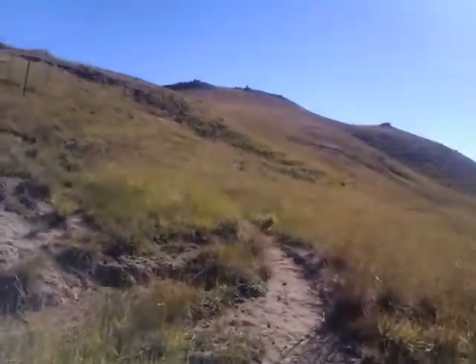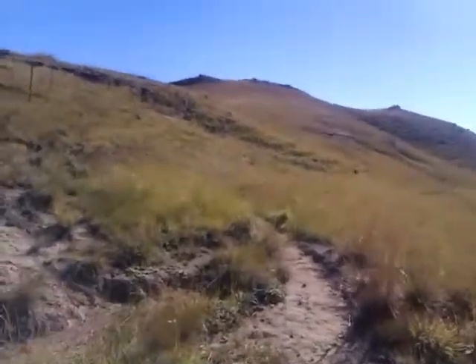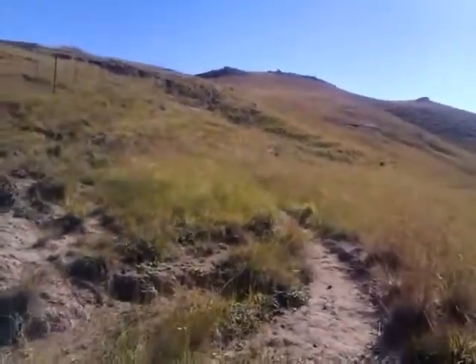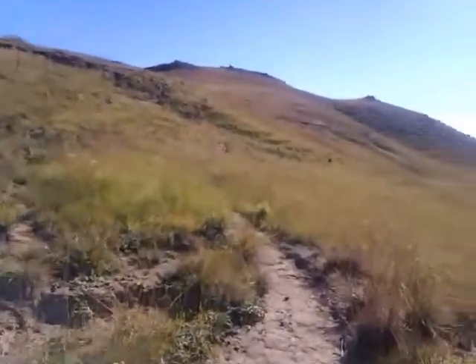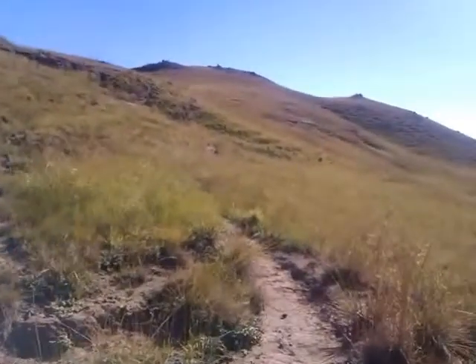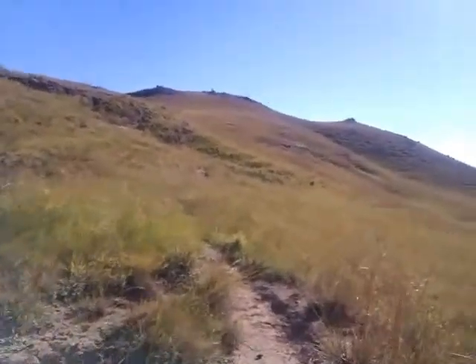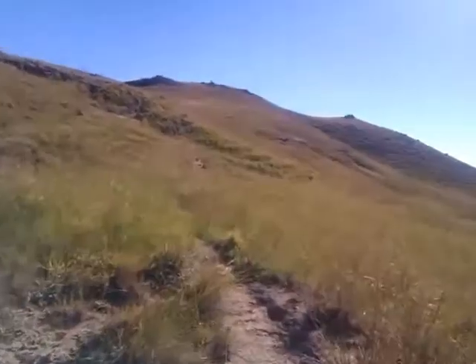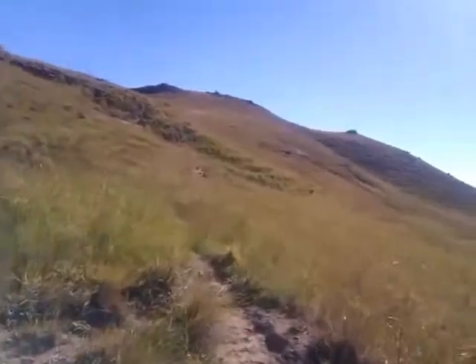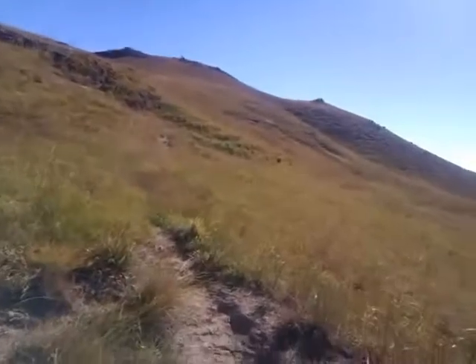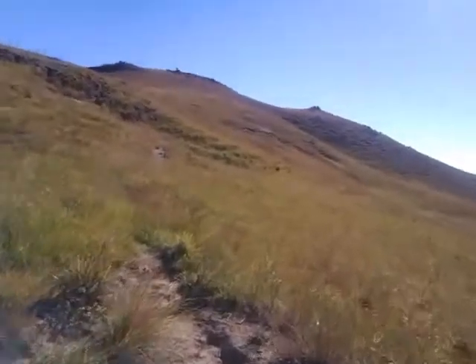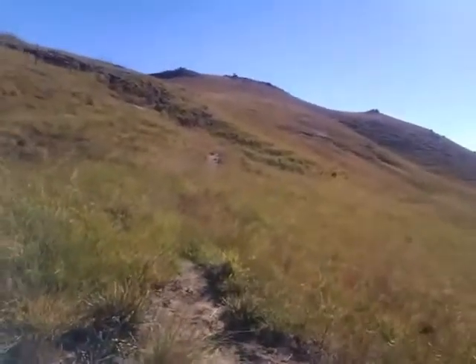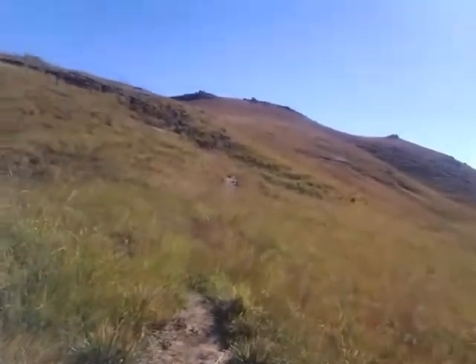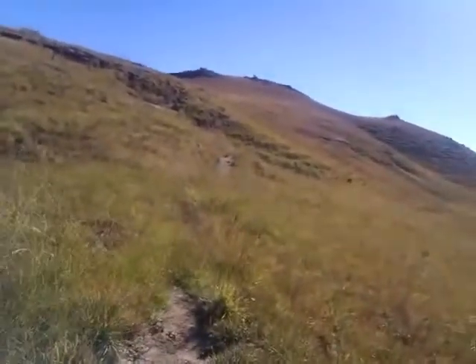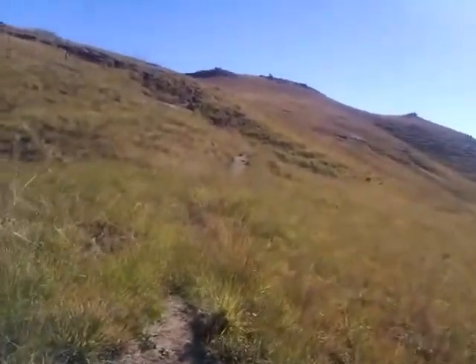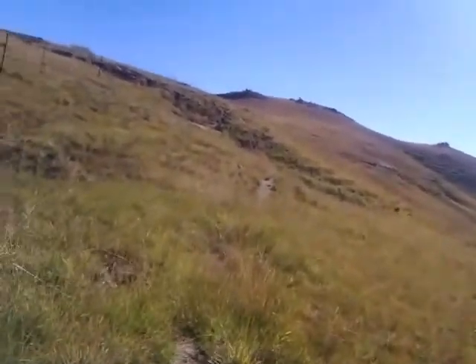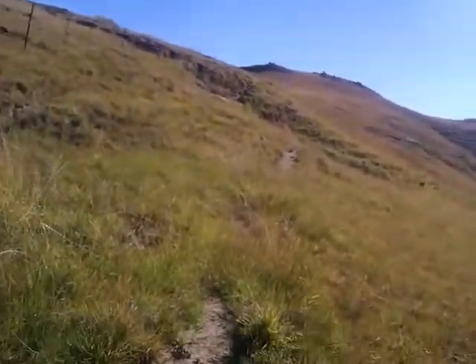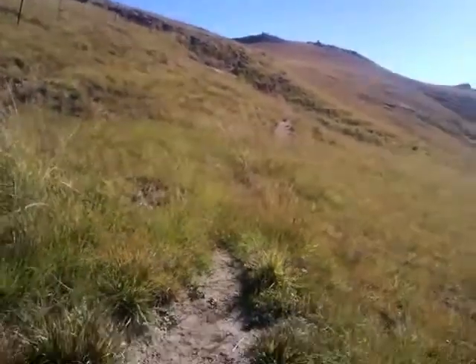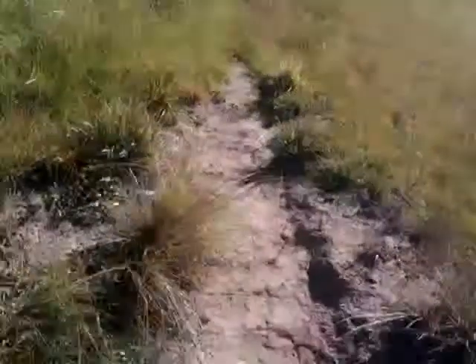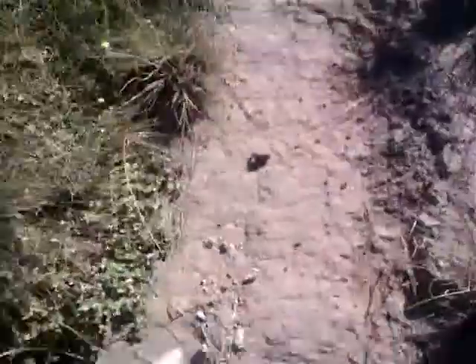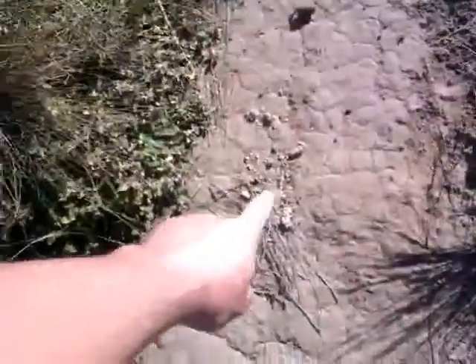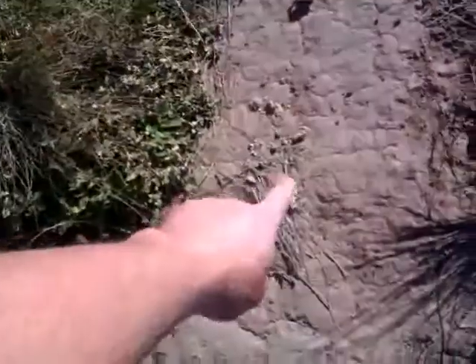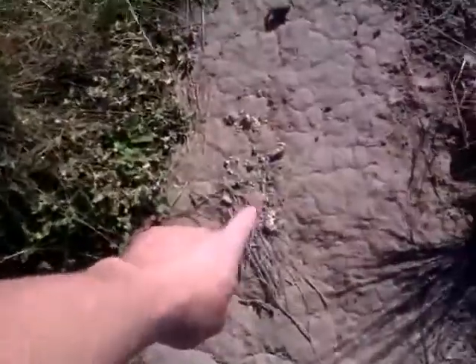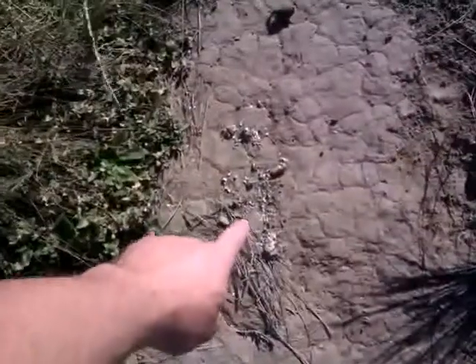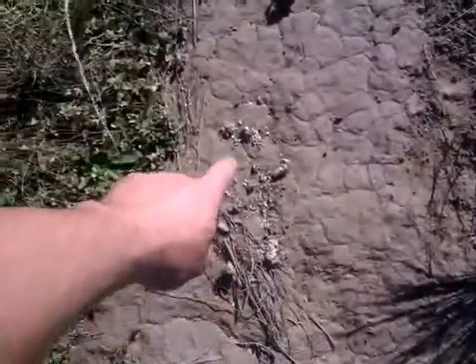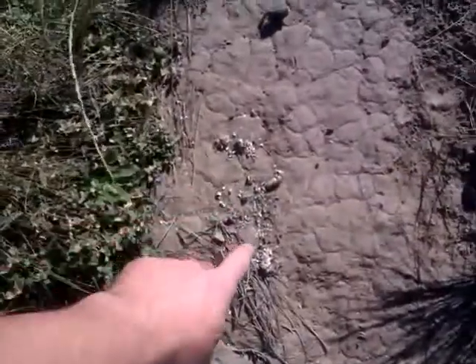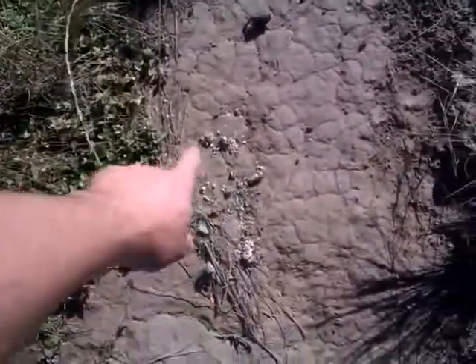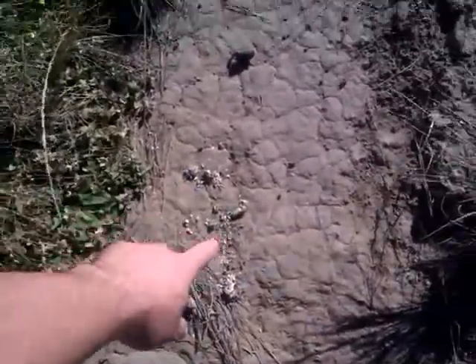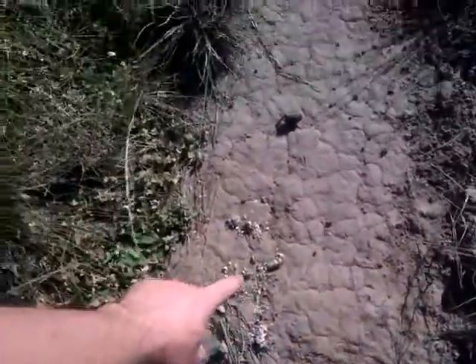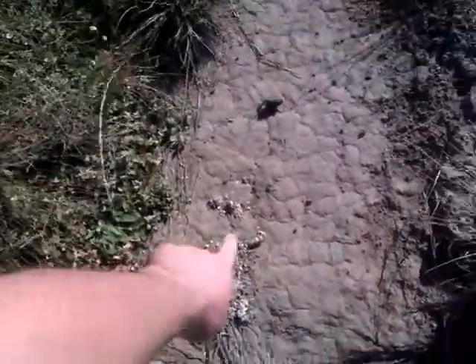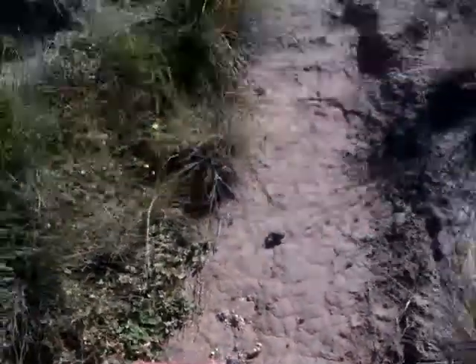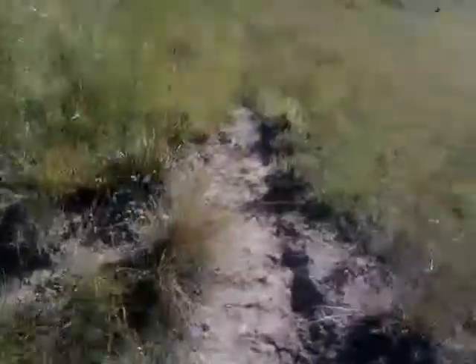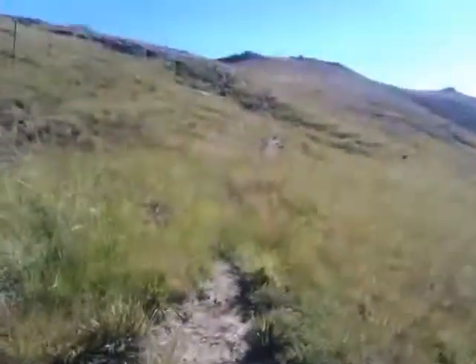I thought I was just coming to an animal that's died, but I've noticed — that's actually an otter. An otter's been here. There's a little dam just over the way.